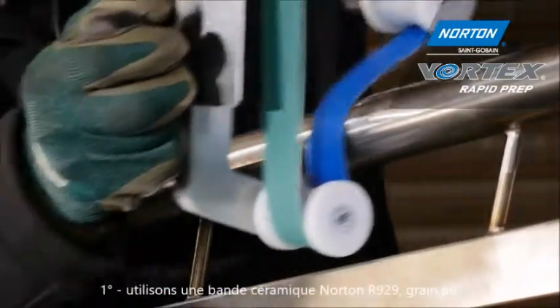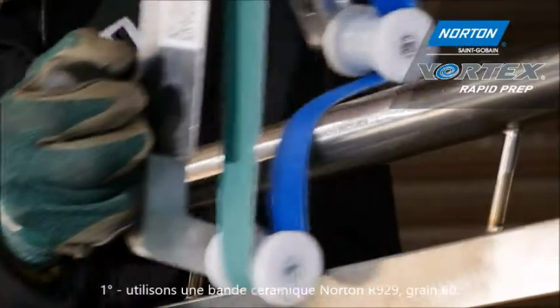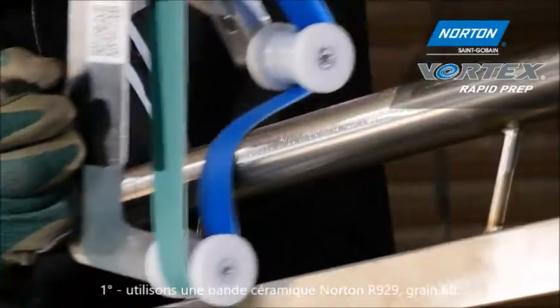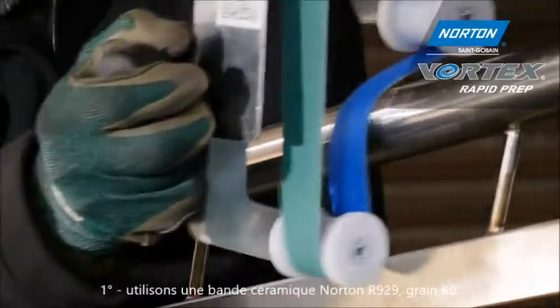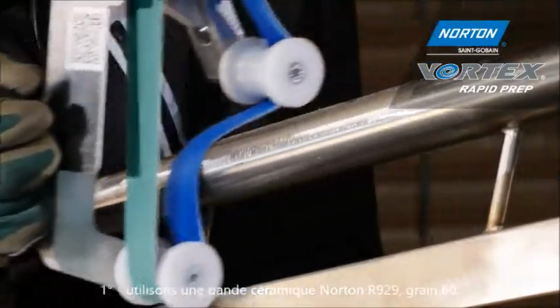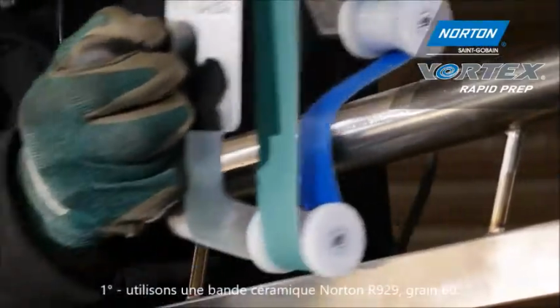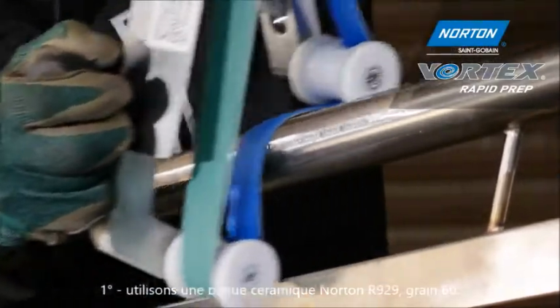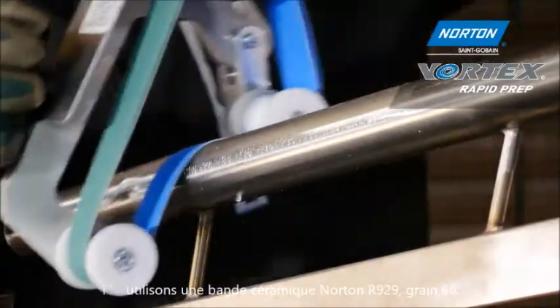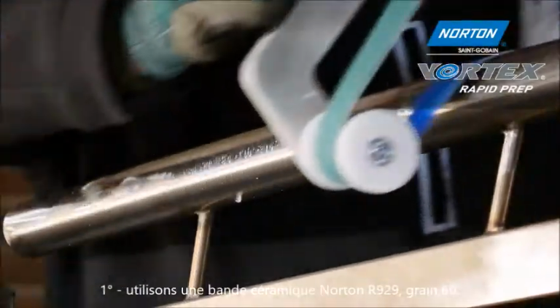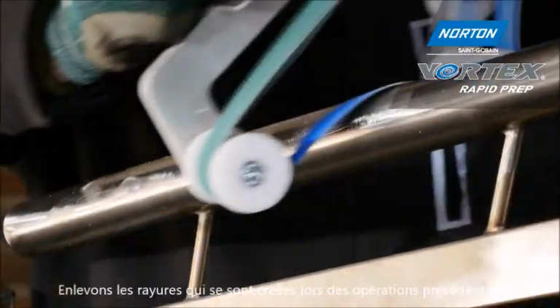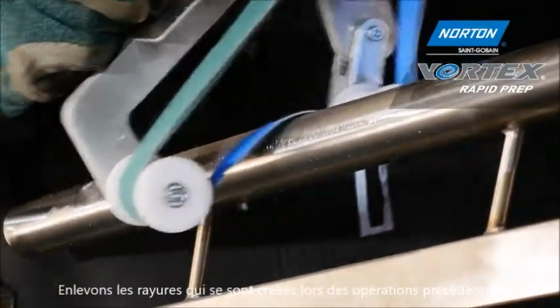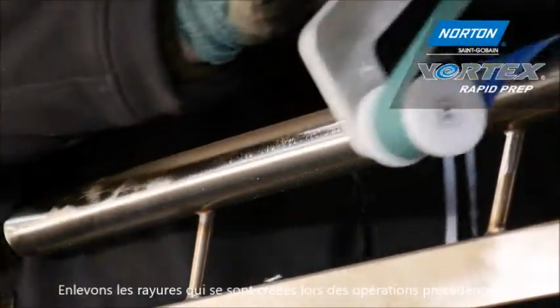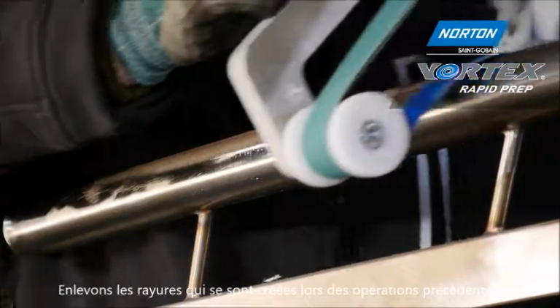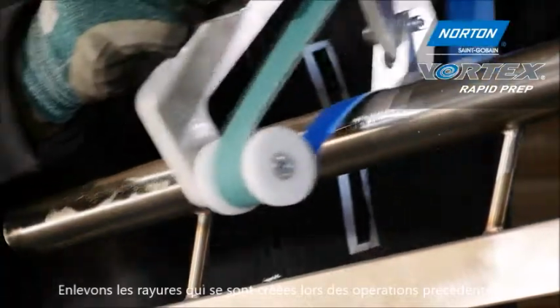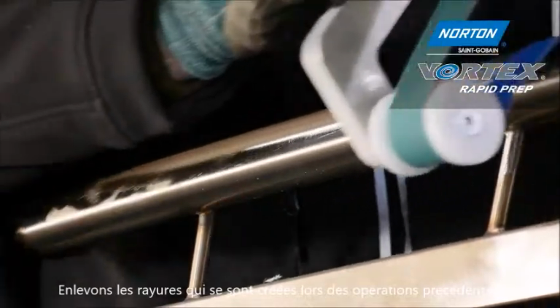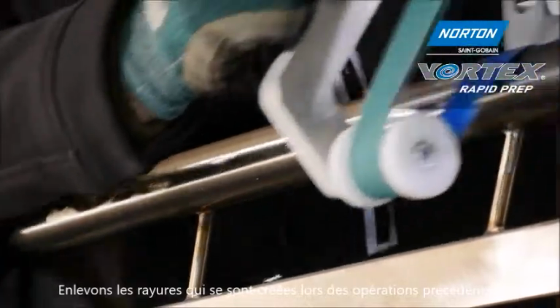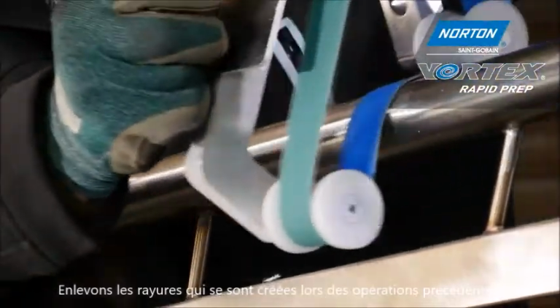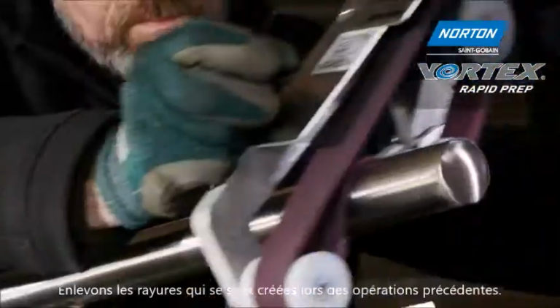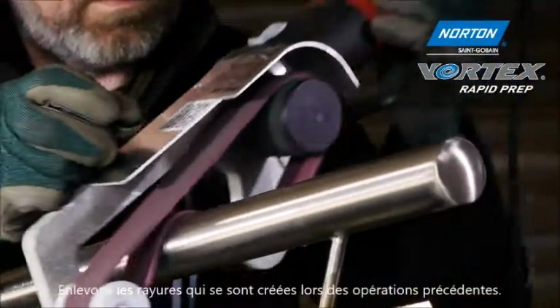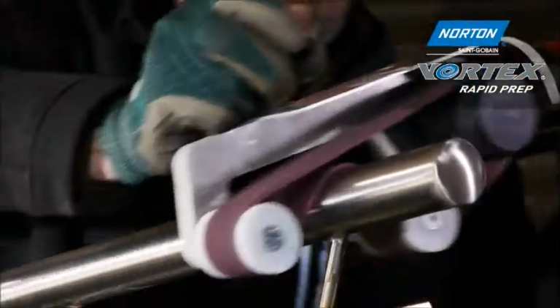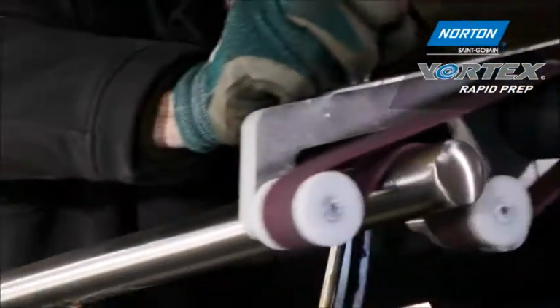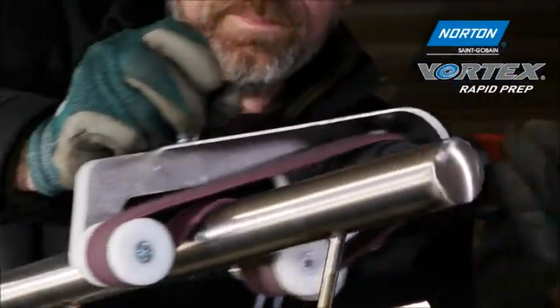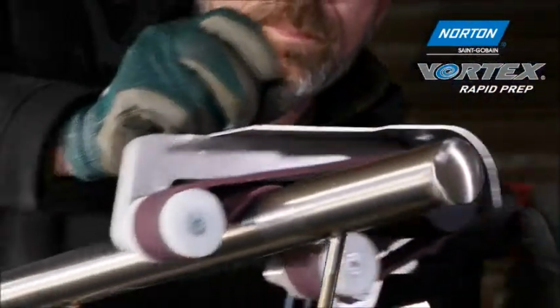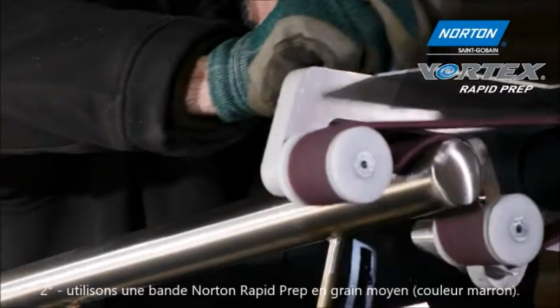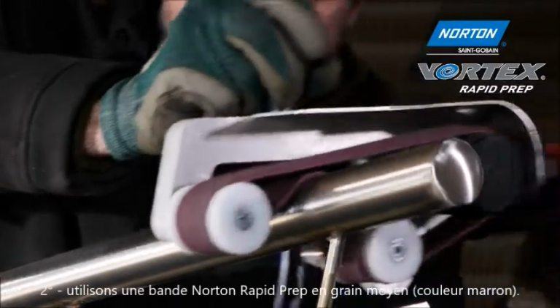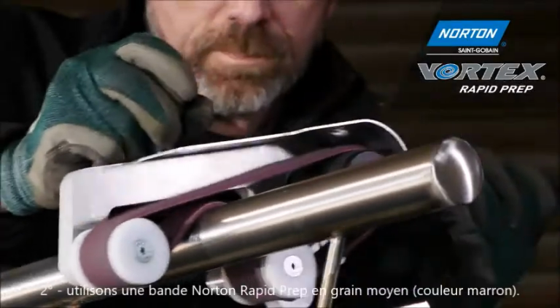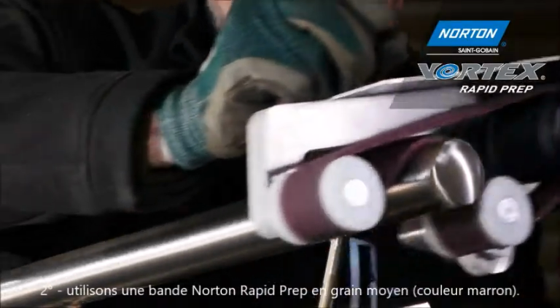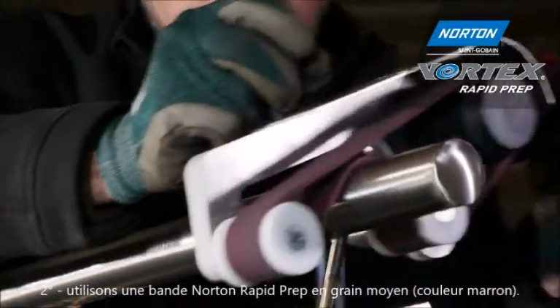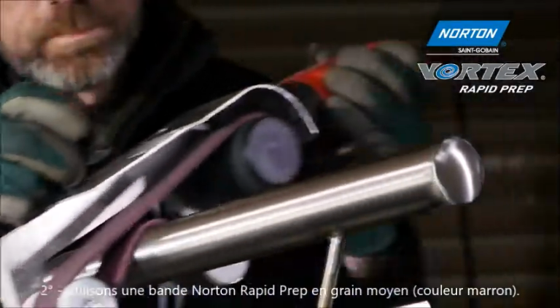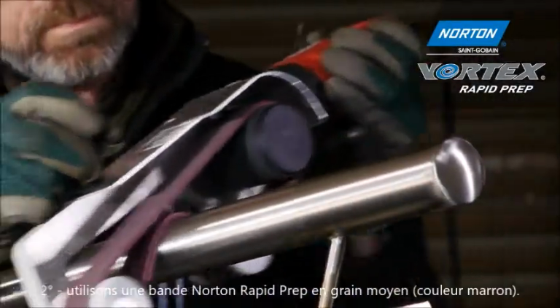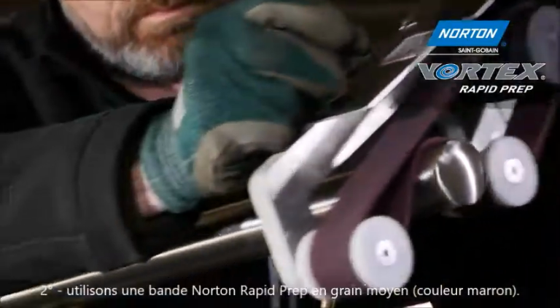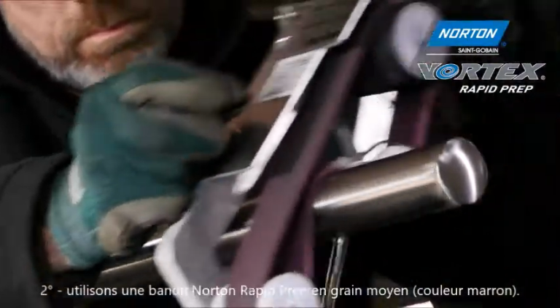For the first stage I'm using a Norton R929 ceramic belt in grit 60. Here I'm removing all of the scratches and the surface imperfections from previous operations. To refine this finish we're going to use a Rapid Prep belt in medium grade, denoted by the maroon color.